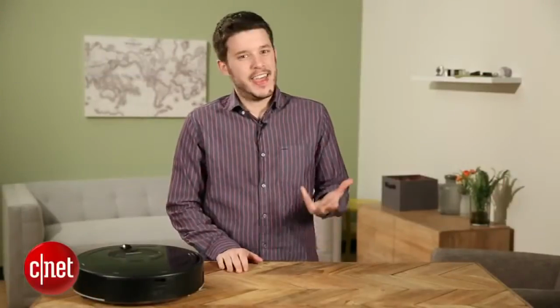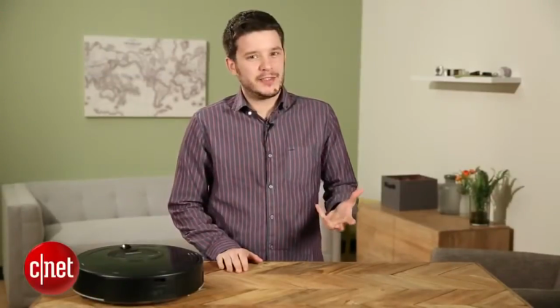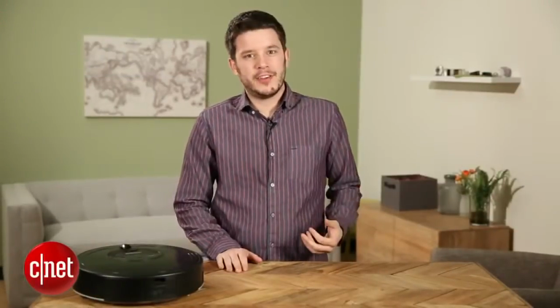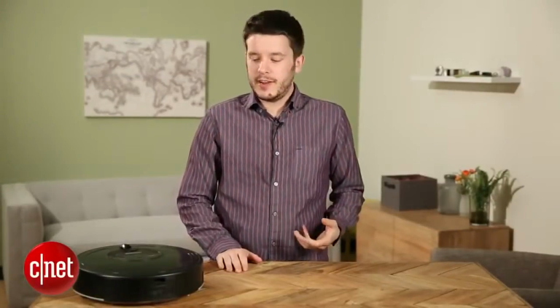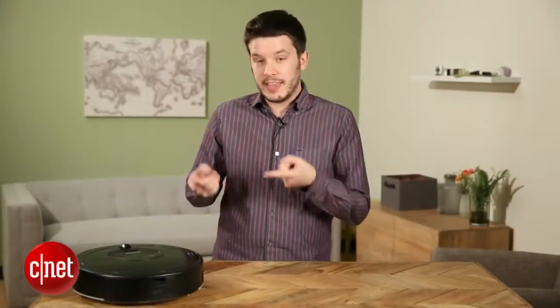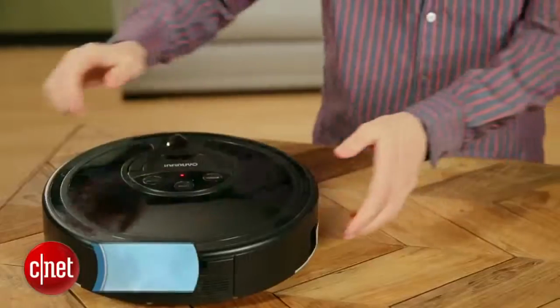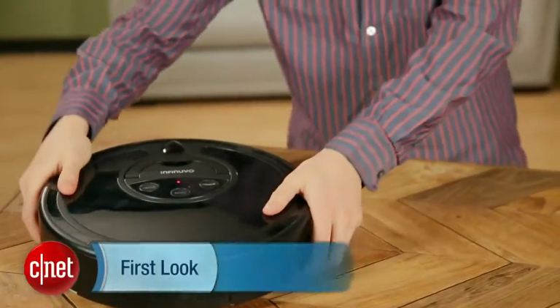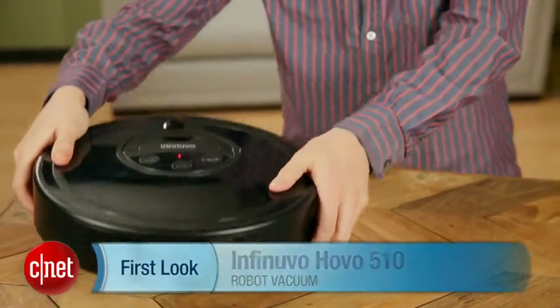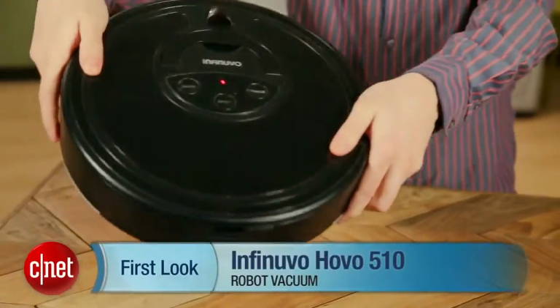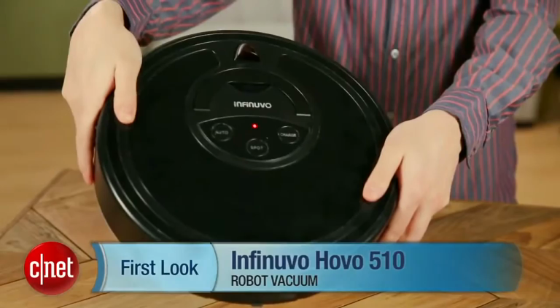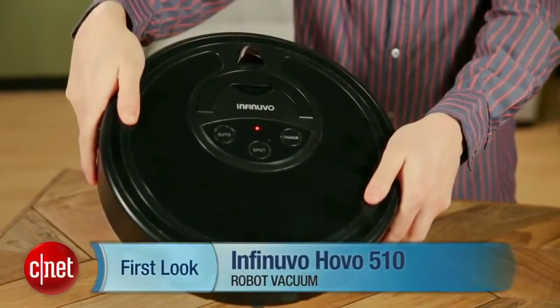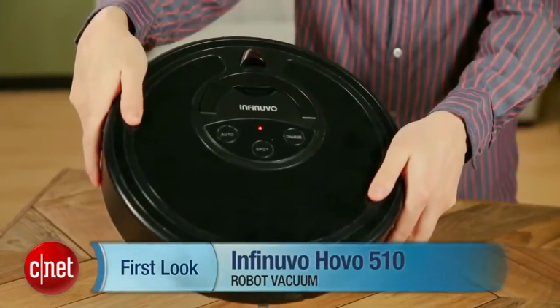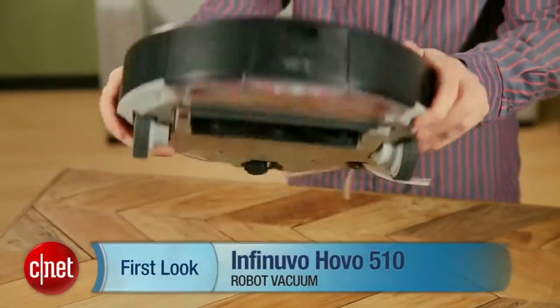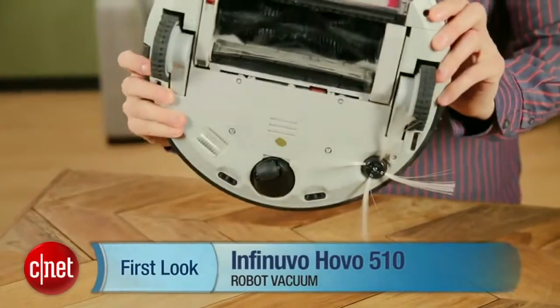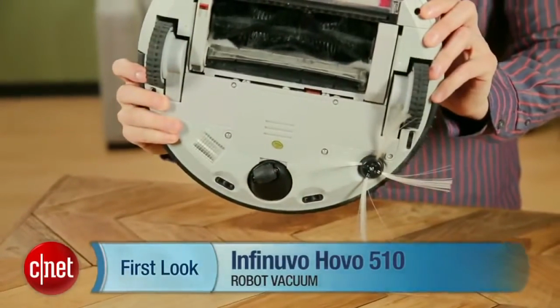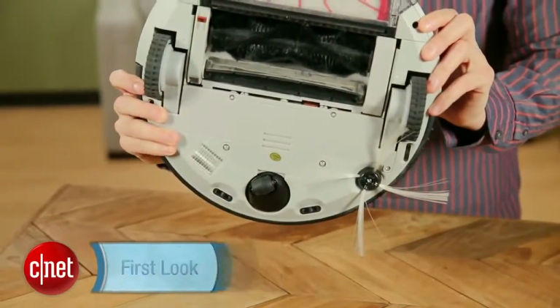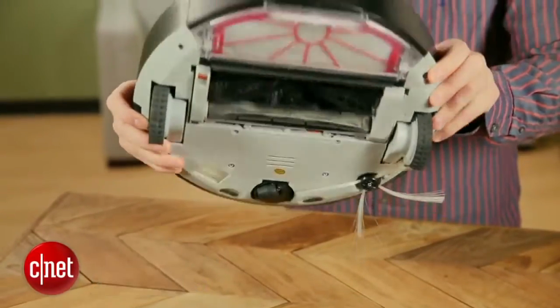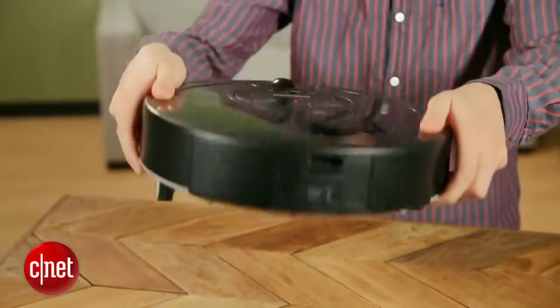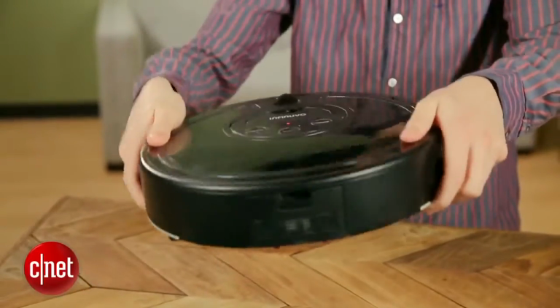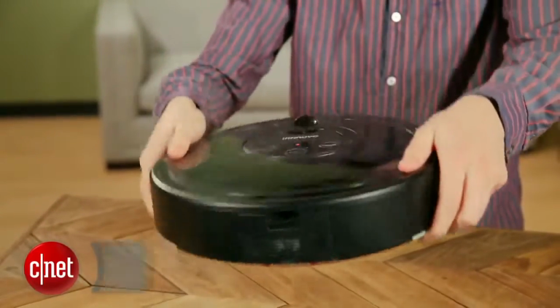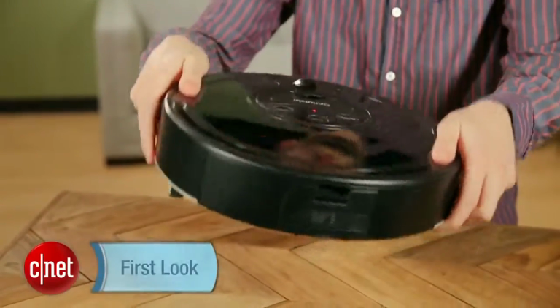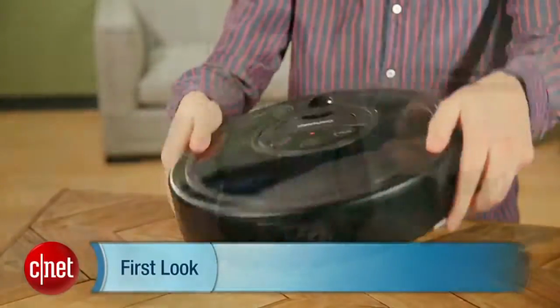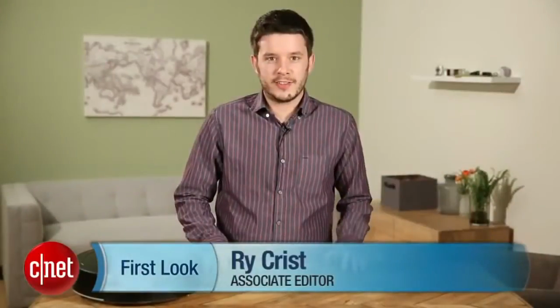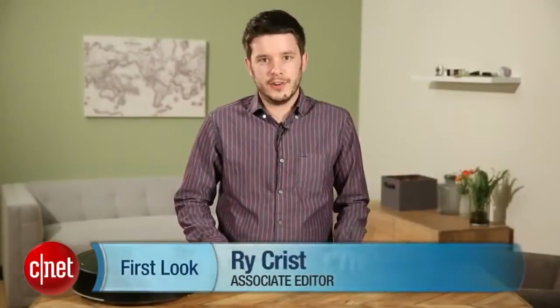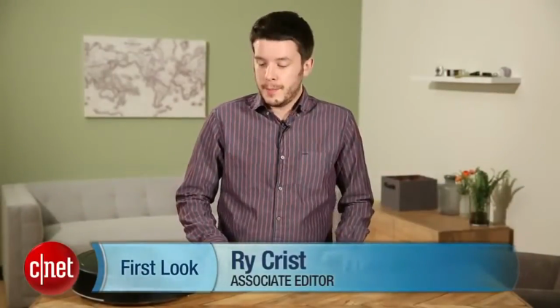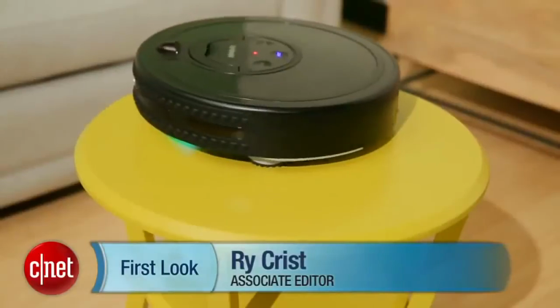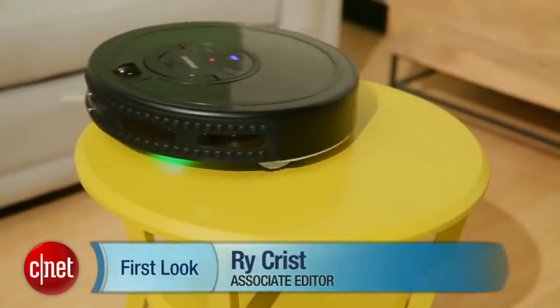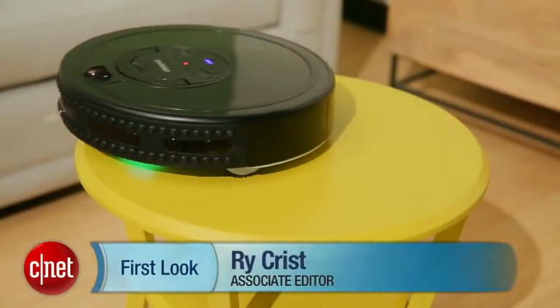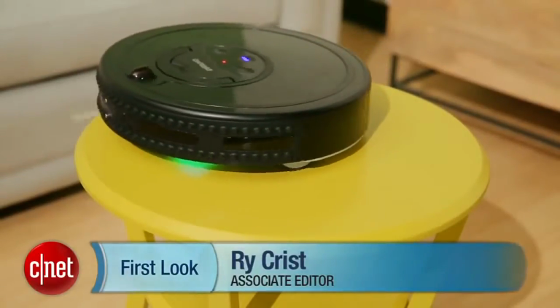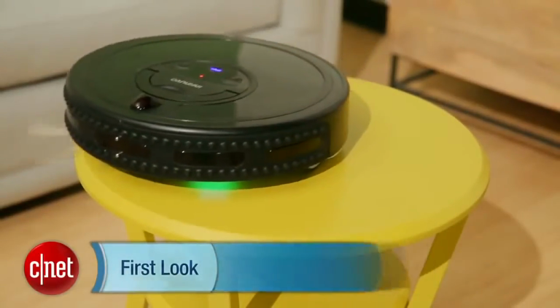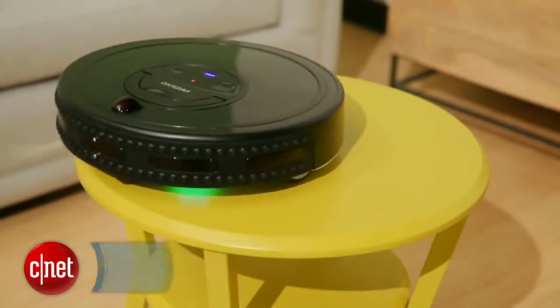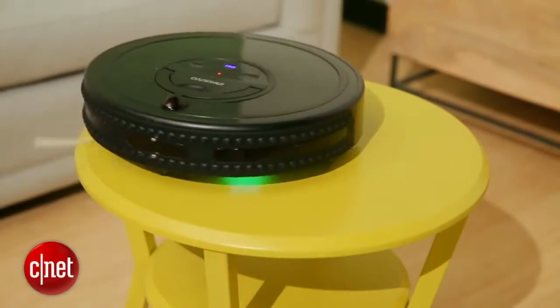Hey, I'm C, and that's right Chris, and right here is the InfiNuvo Hovo 510. This is a new robot vacuum from a Hong Kong manufacturer that produced one of our least favorite products last year. But this is their new offering to the robot vacuum world. Is it any better?